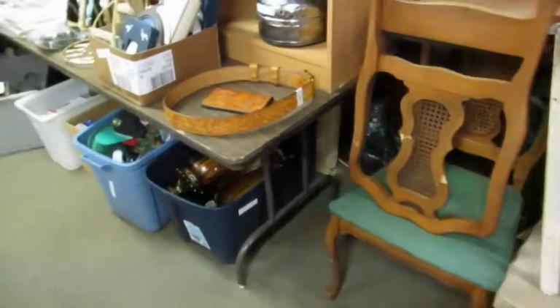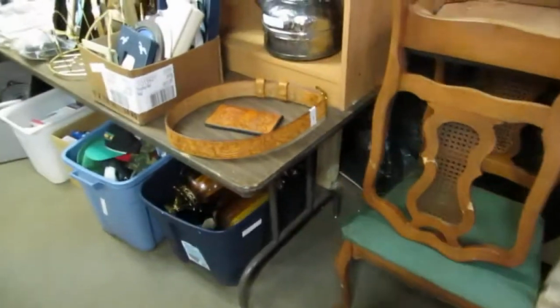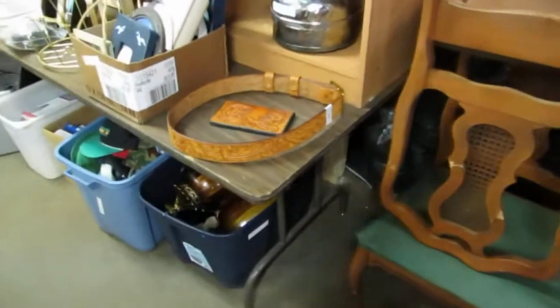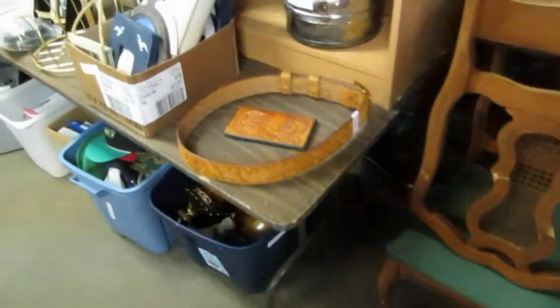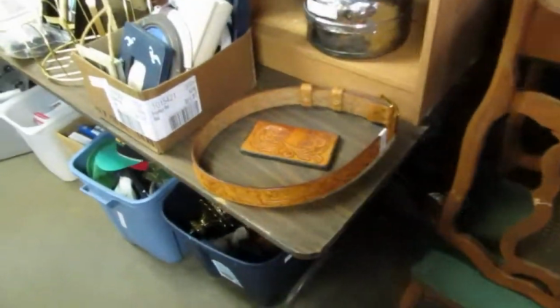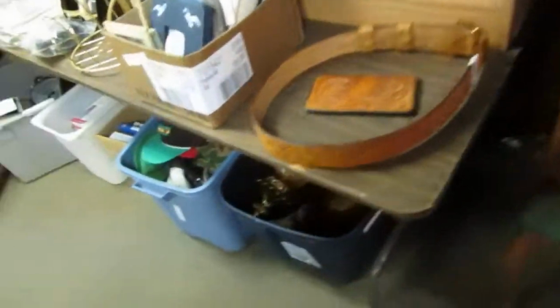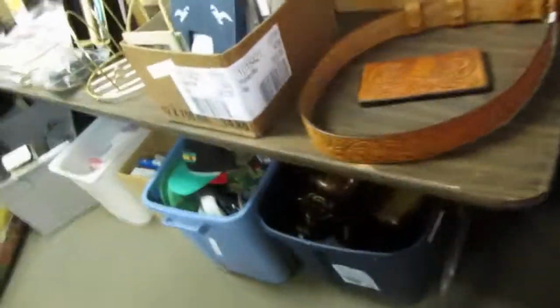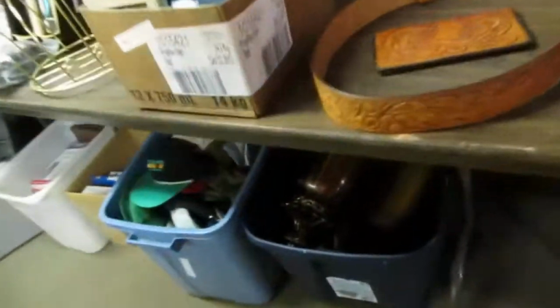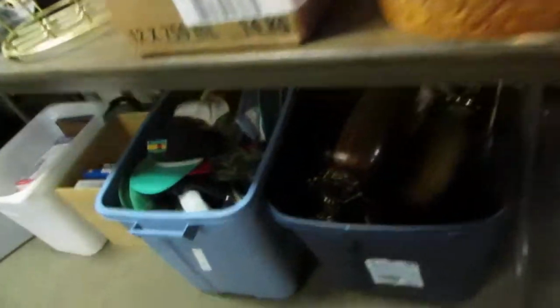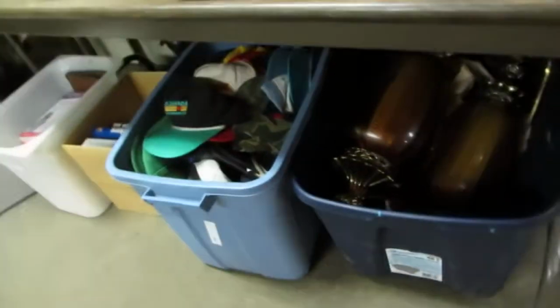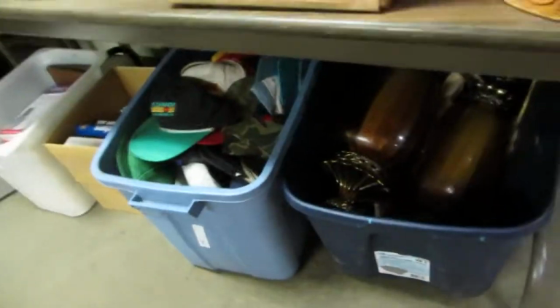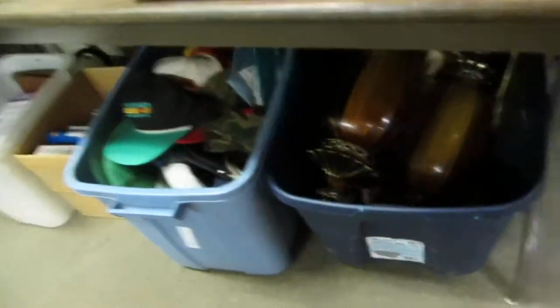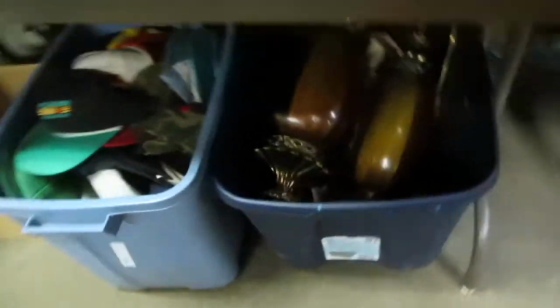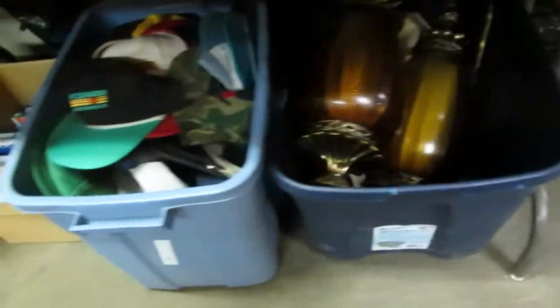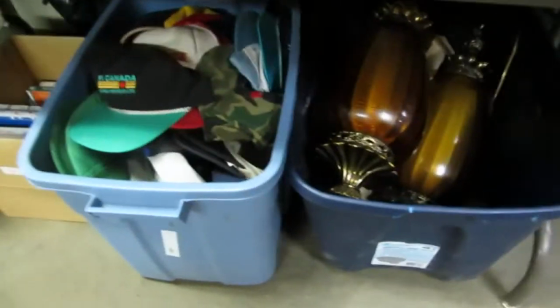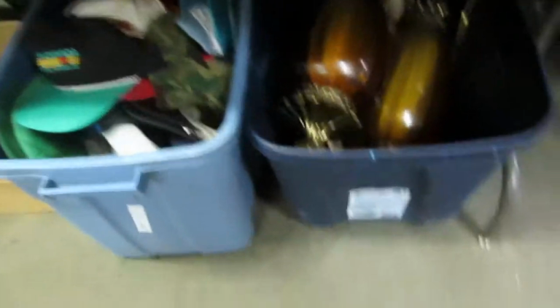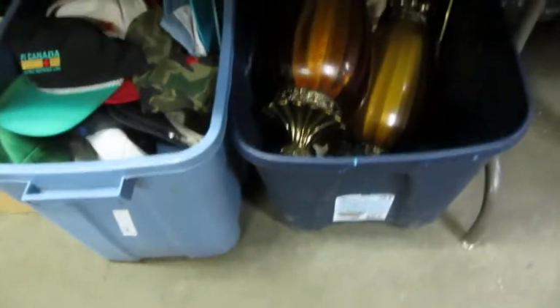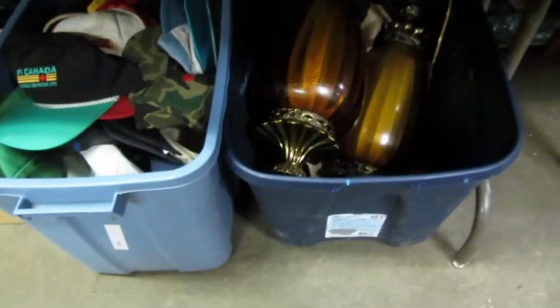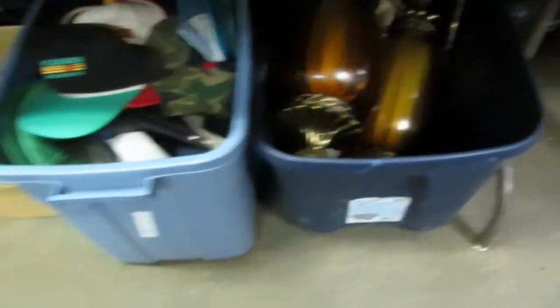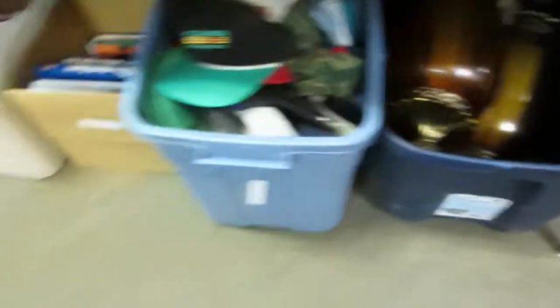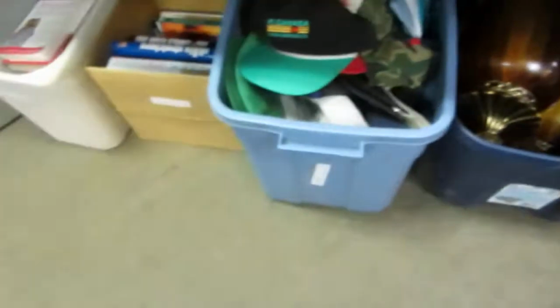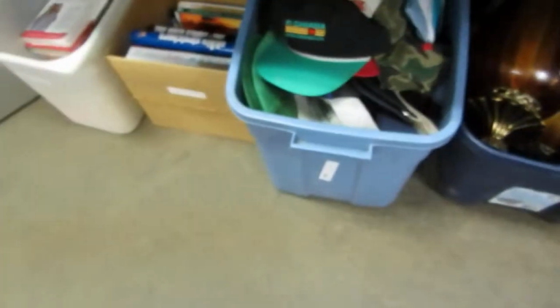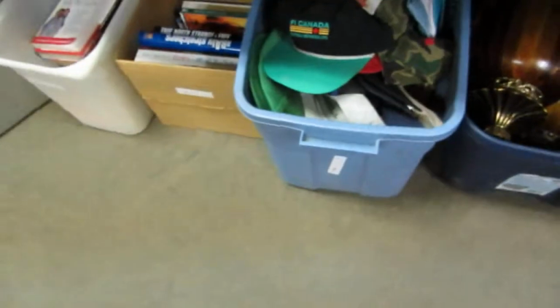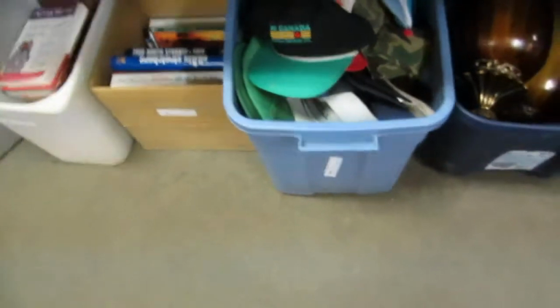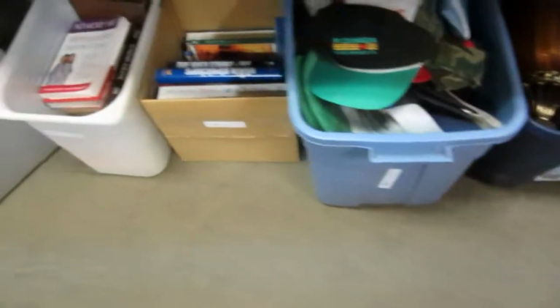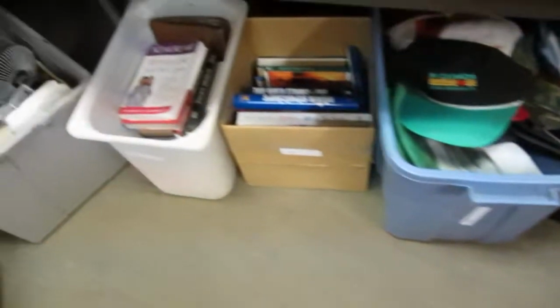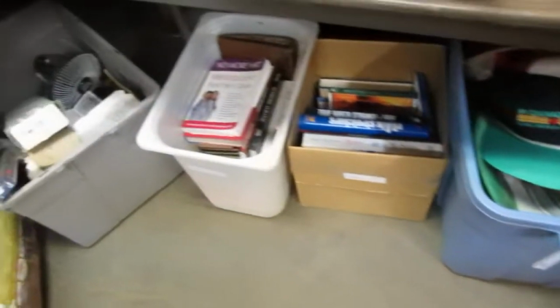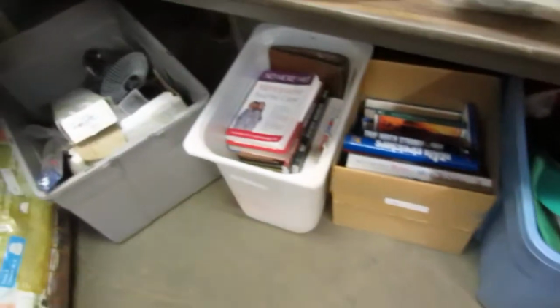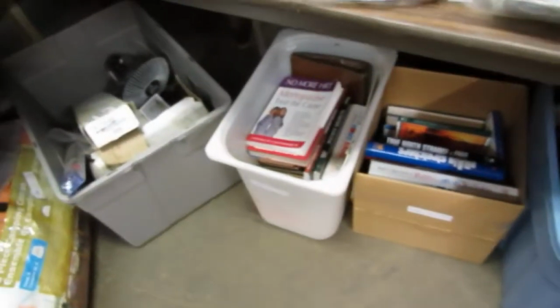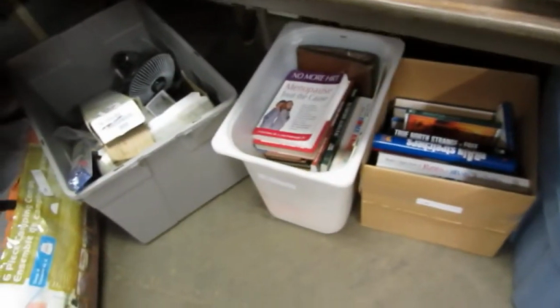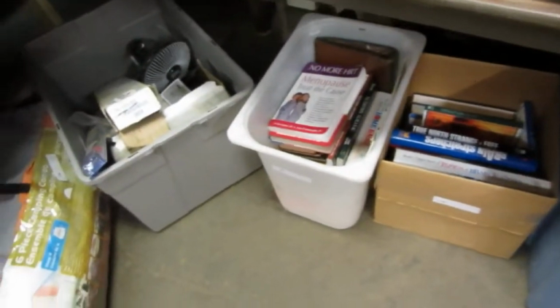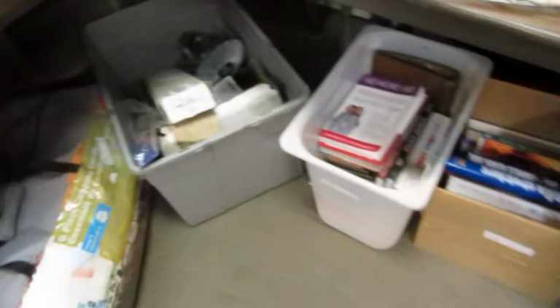We've got some leather work. Some 70s and 60s lights — those are cool. A whole bin of hats. Books on choice by the box.